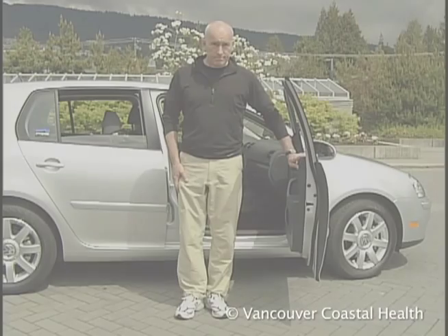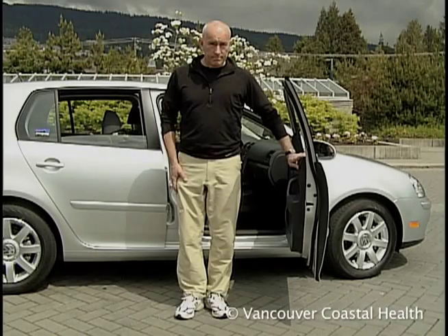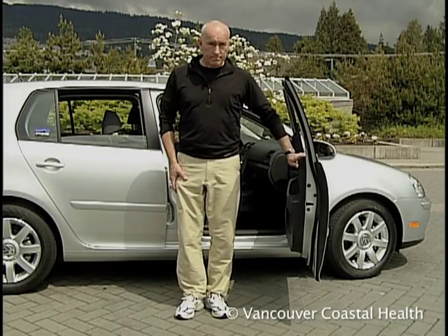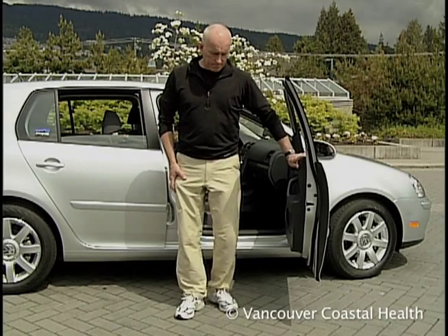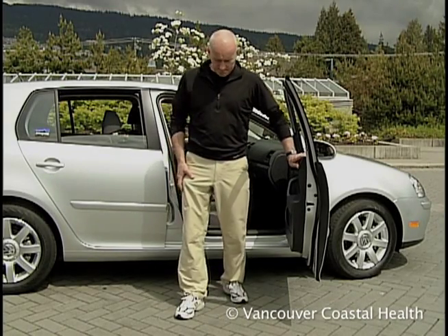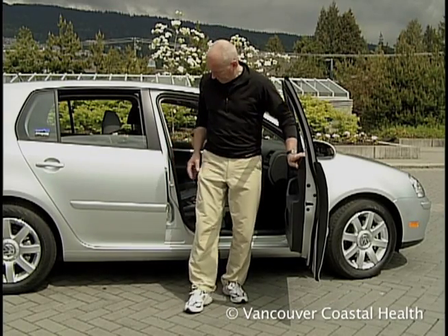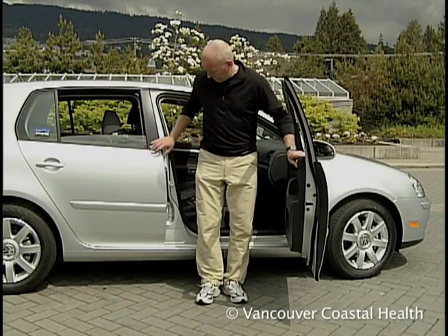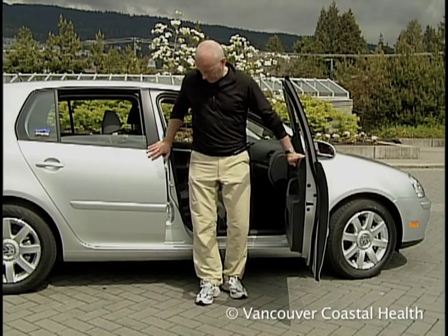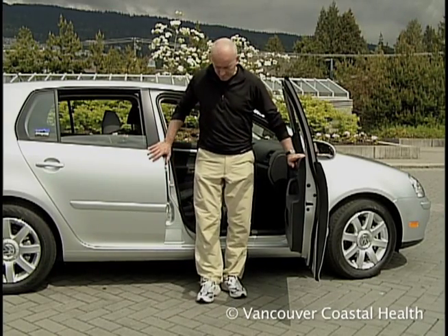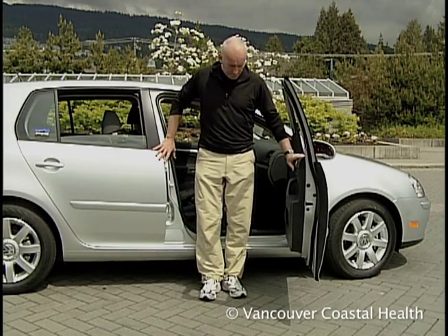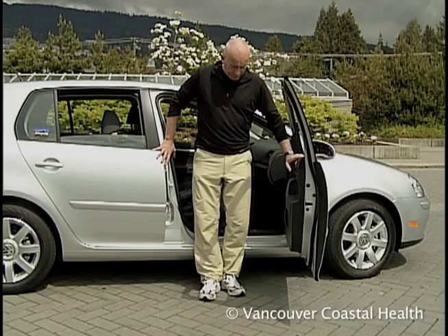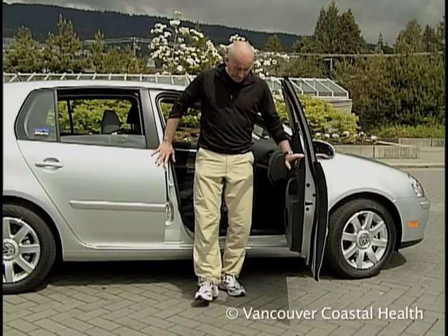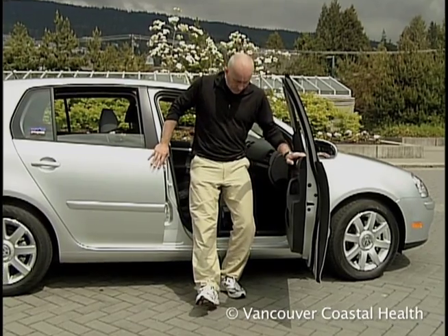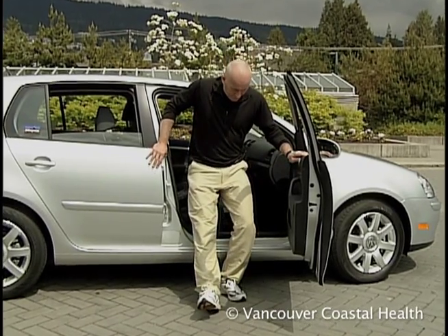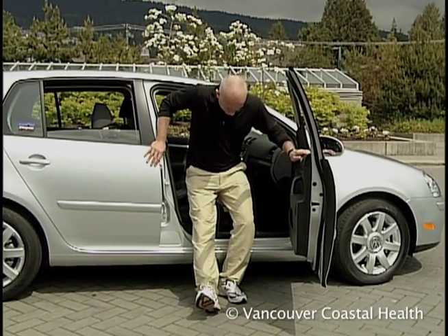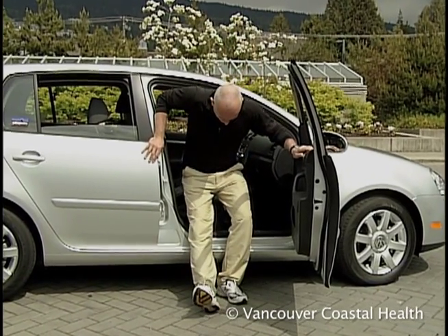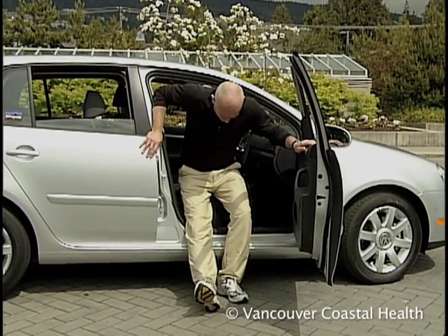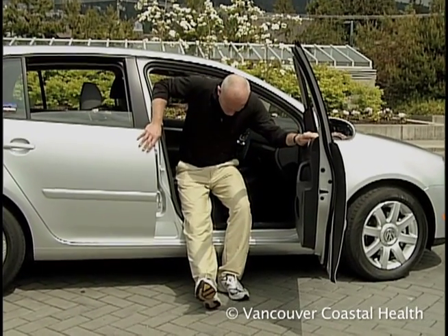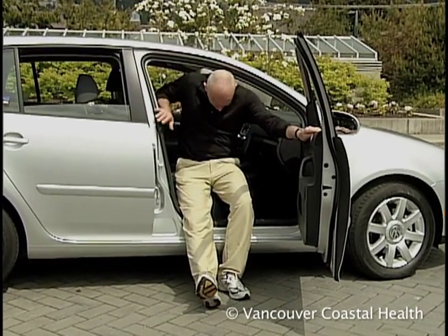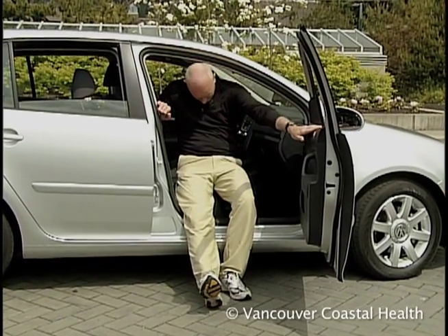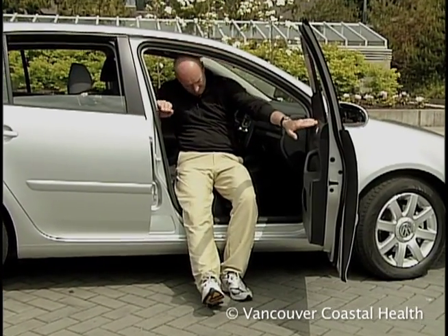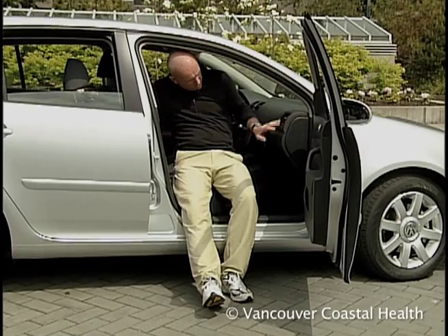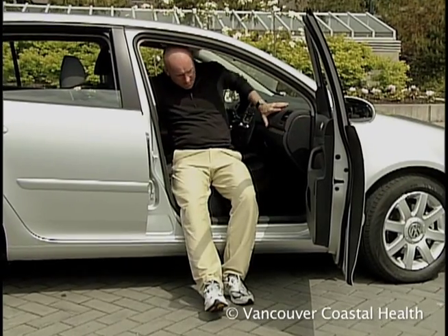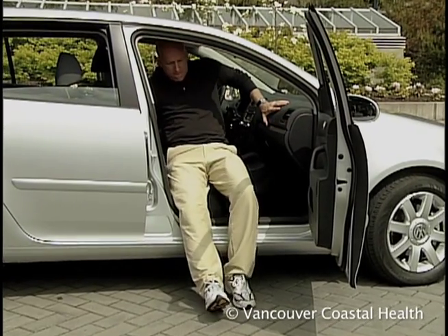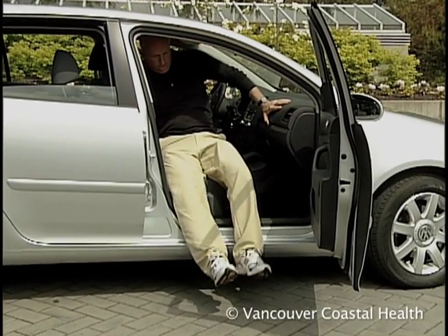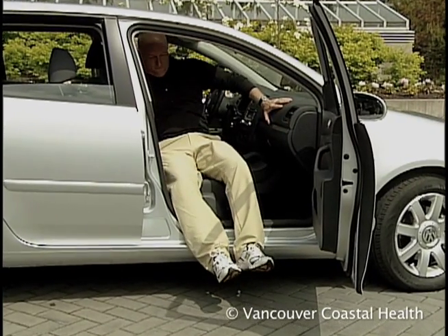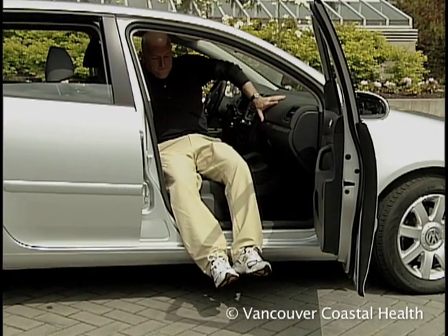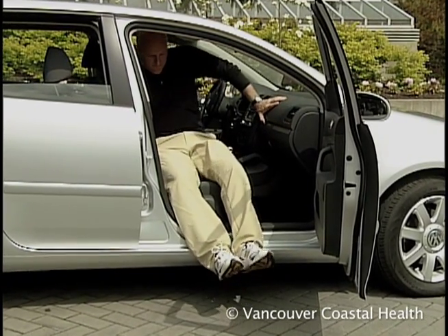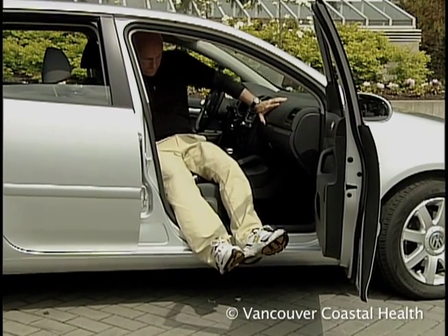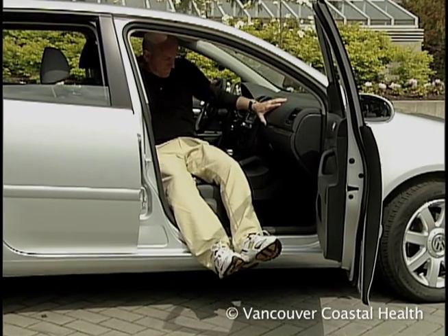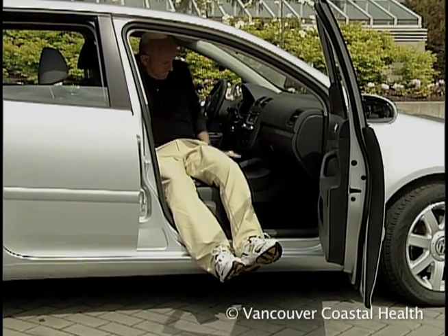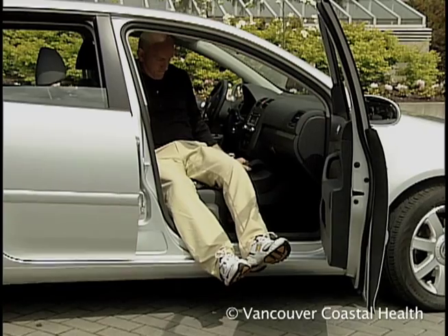Back up to the car. Extend your surgical leg. Using your arms for support, lower yourself to the seat. Slide back as far as you can across the seat, then bring both your legs into the car.